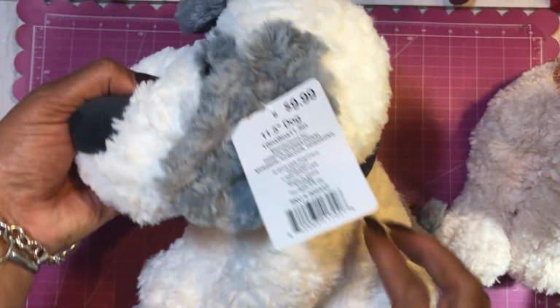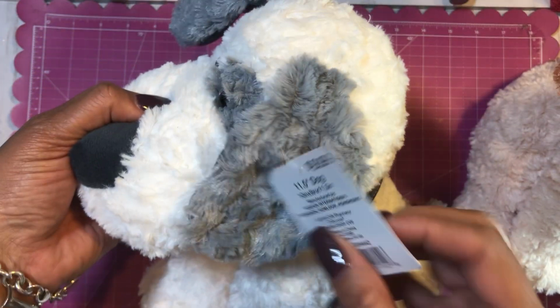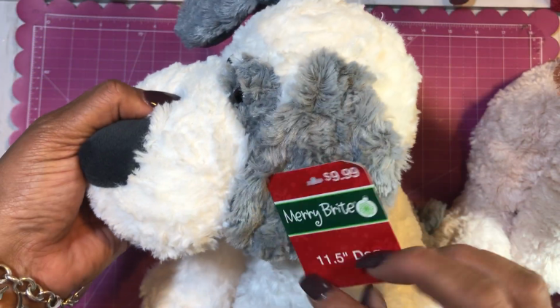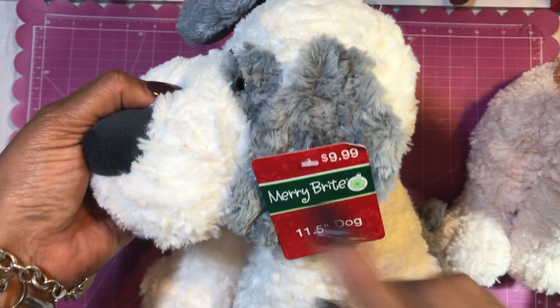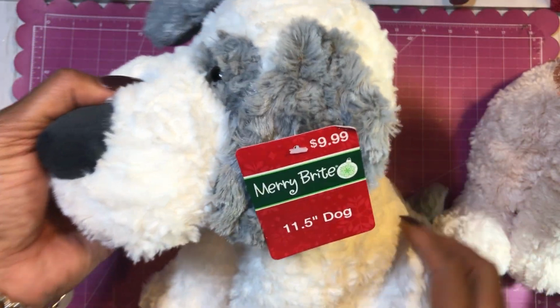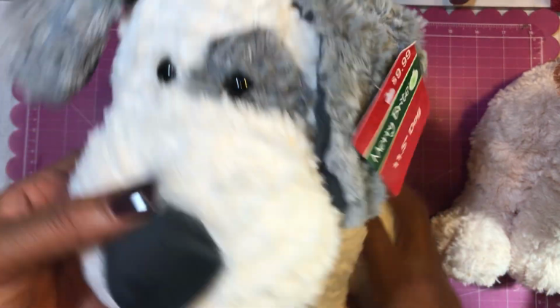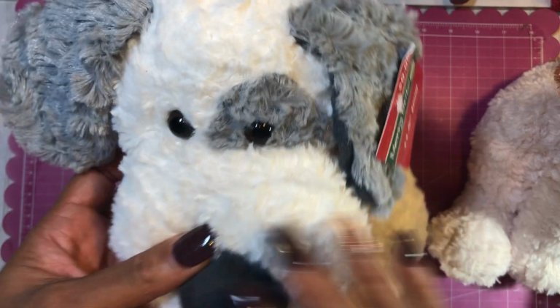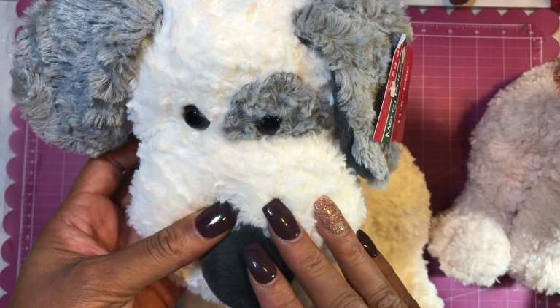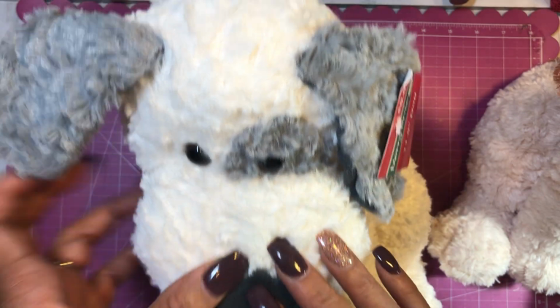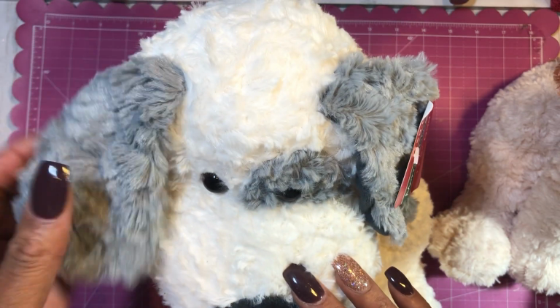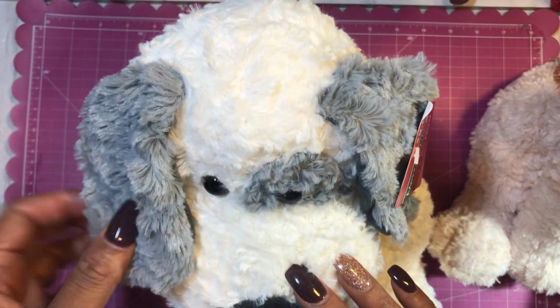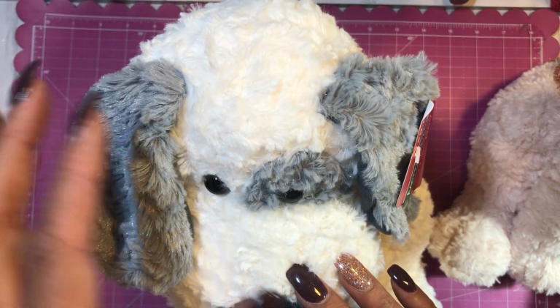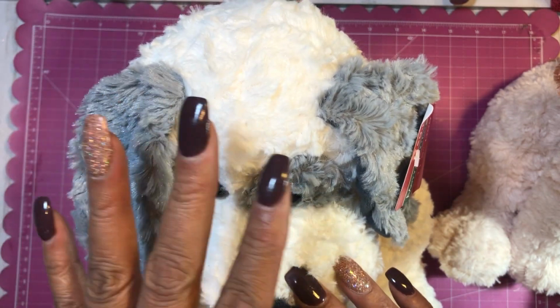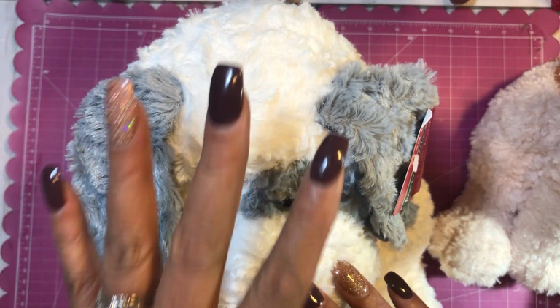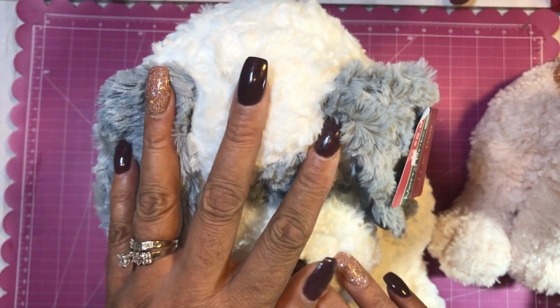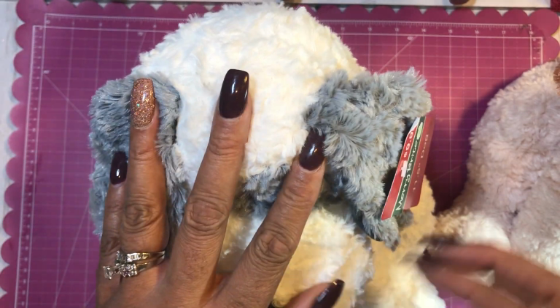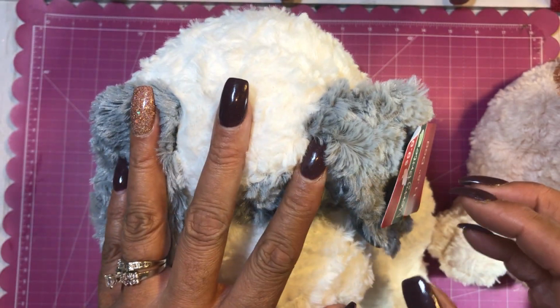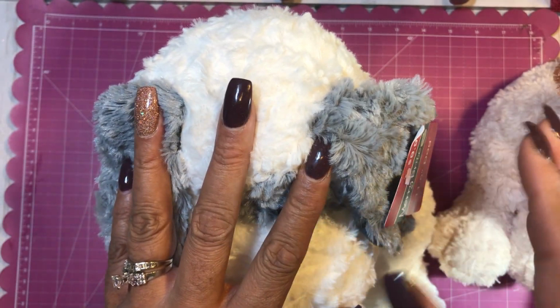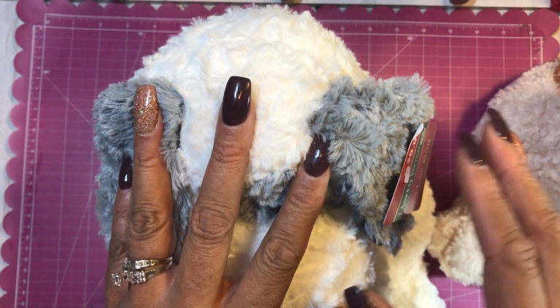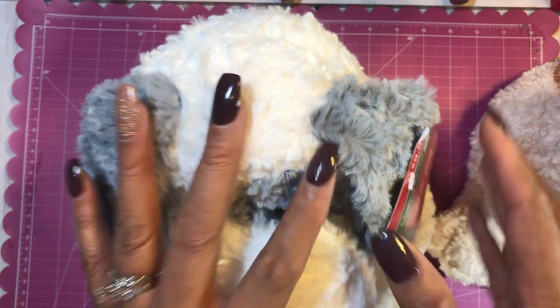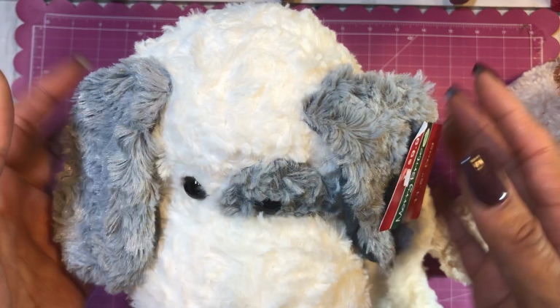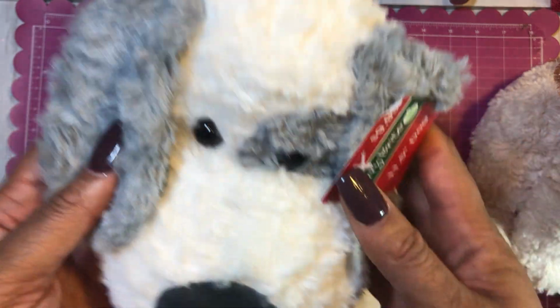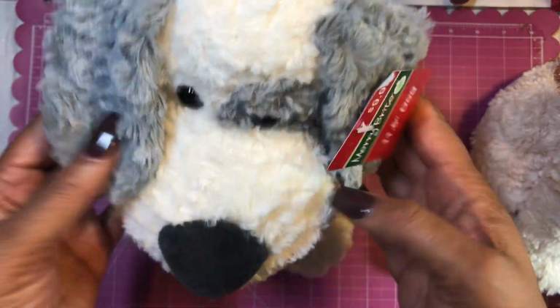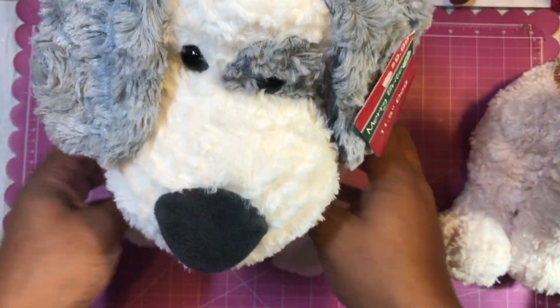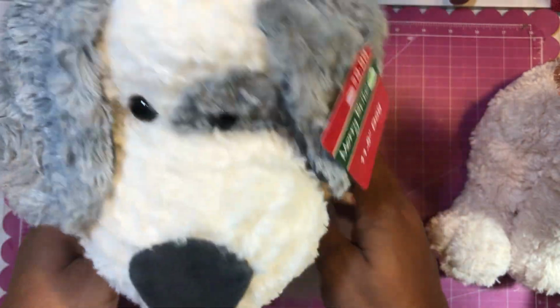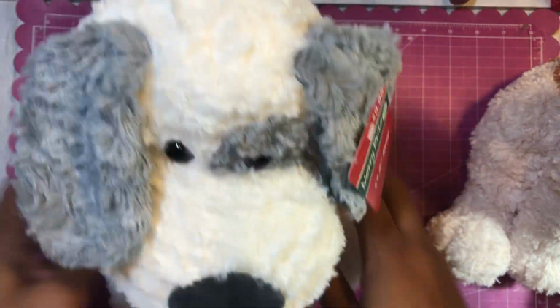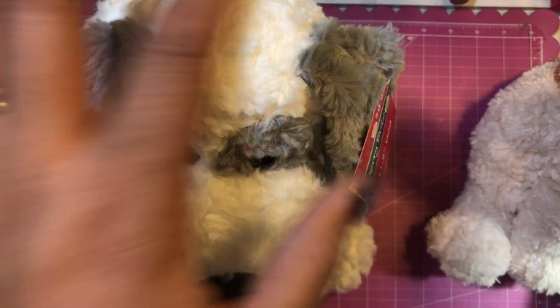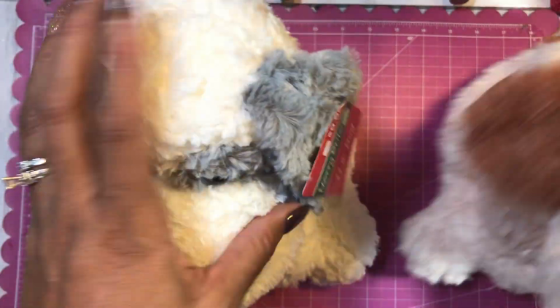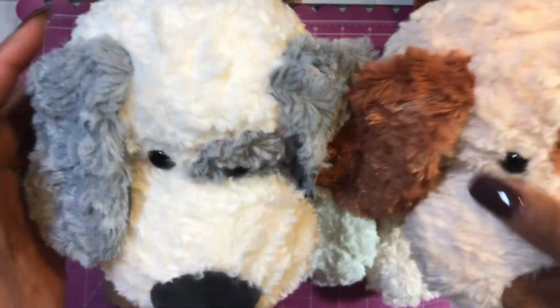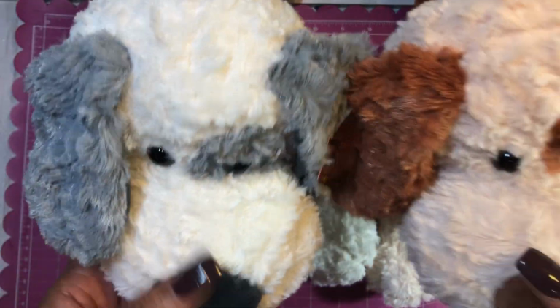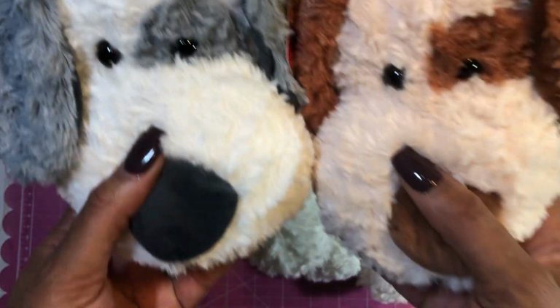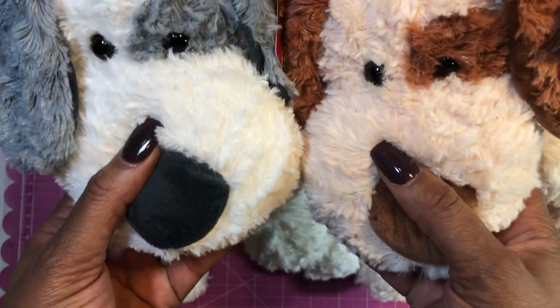They are 11 inches and they were still there. I was kind of just looking for different bears and stuff, but I could not leave them because they were too adorable.